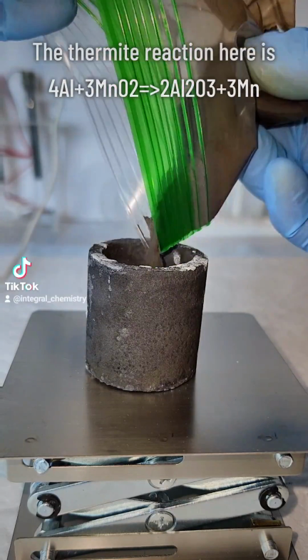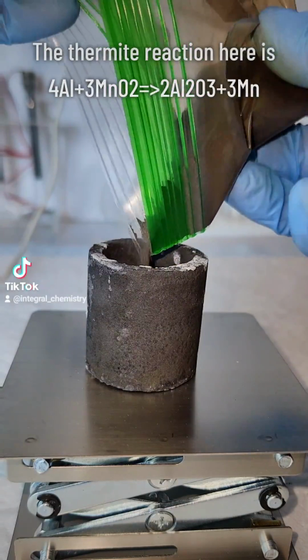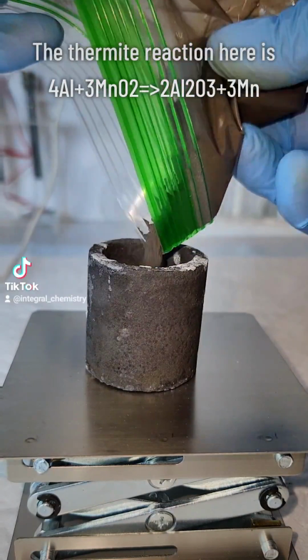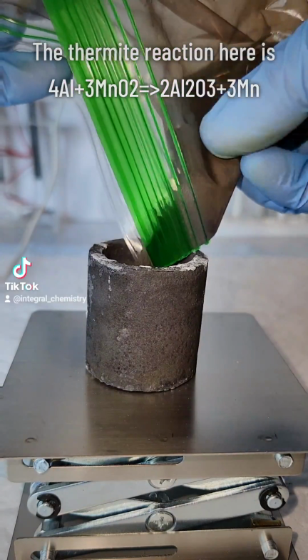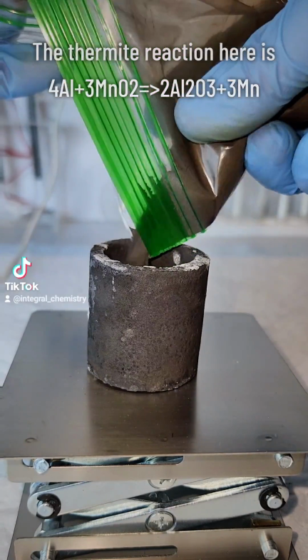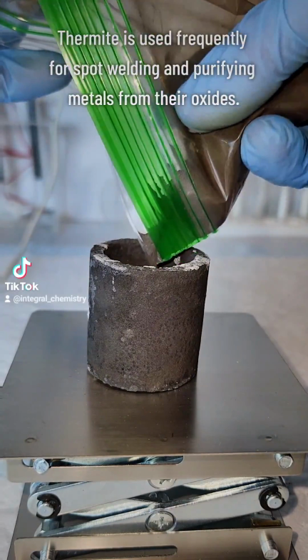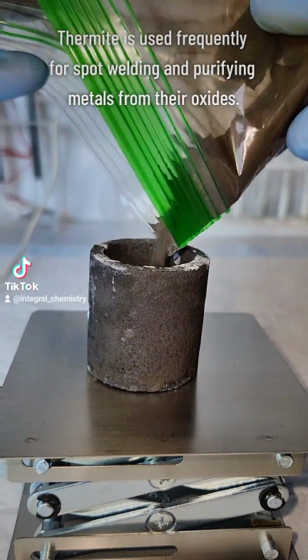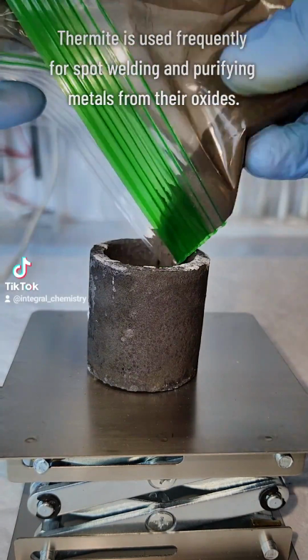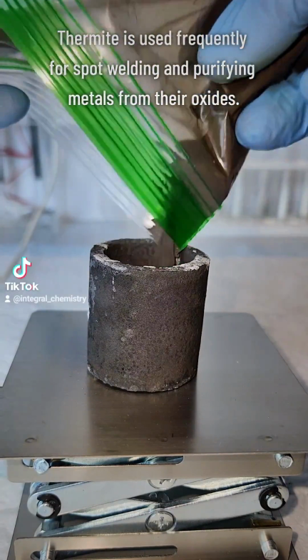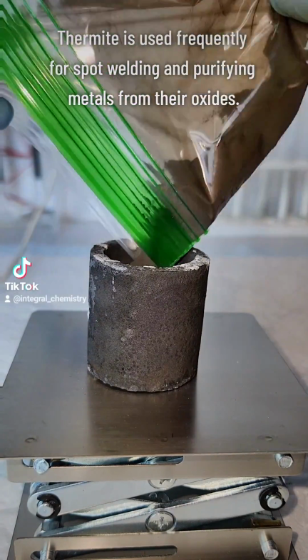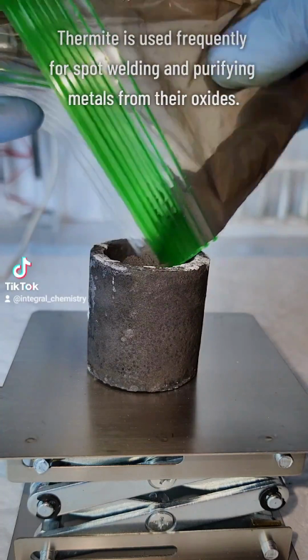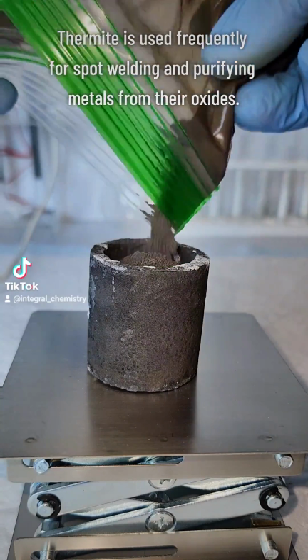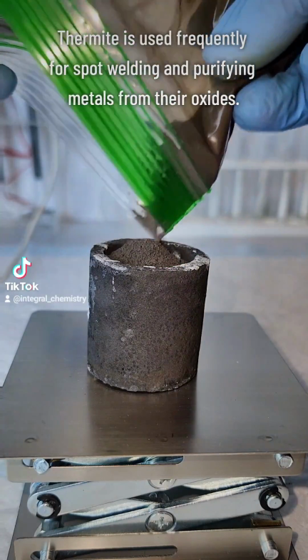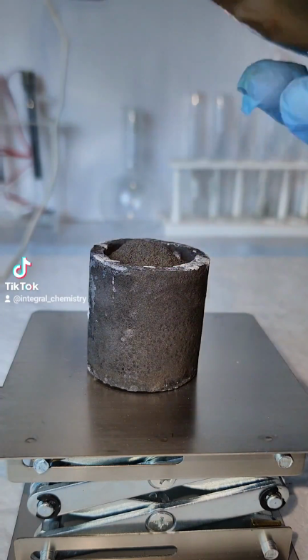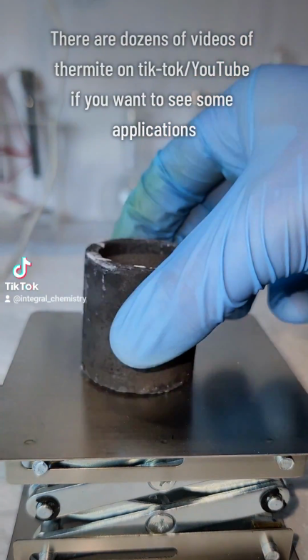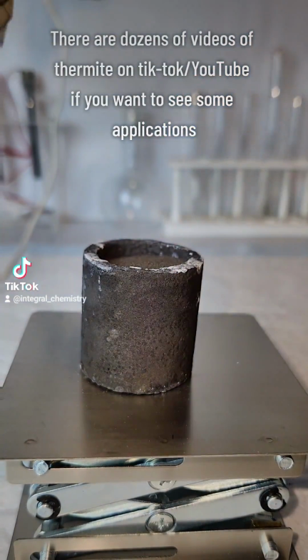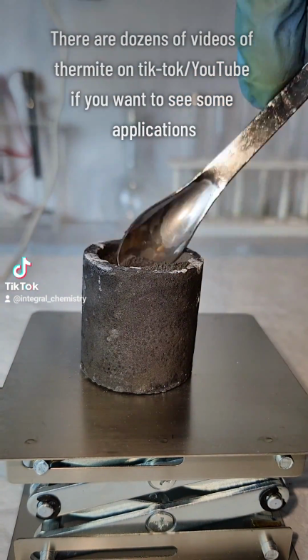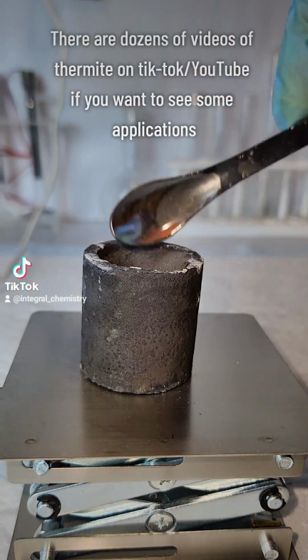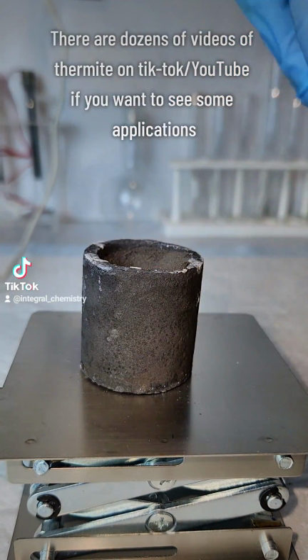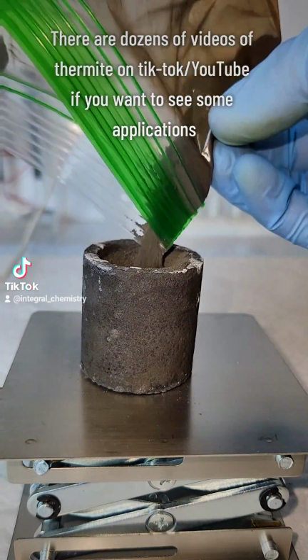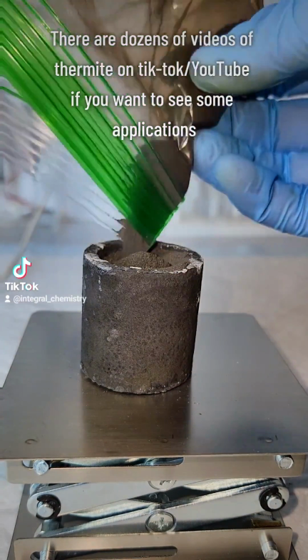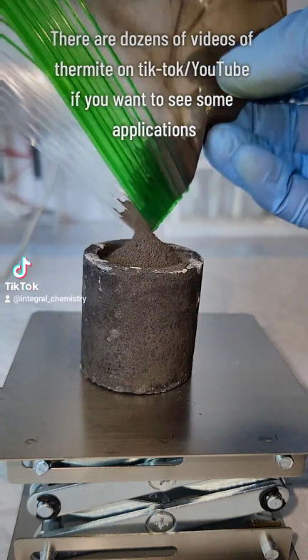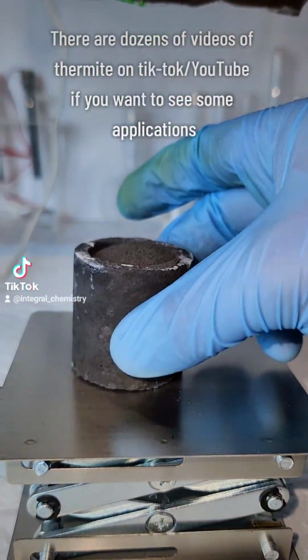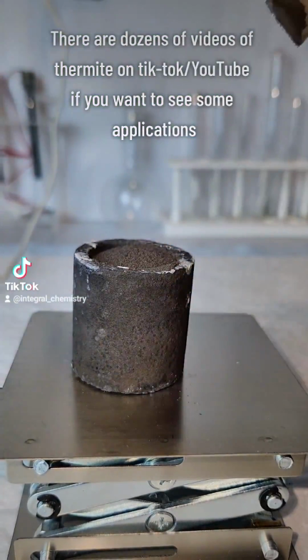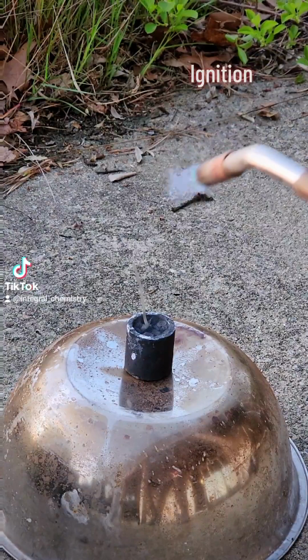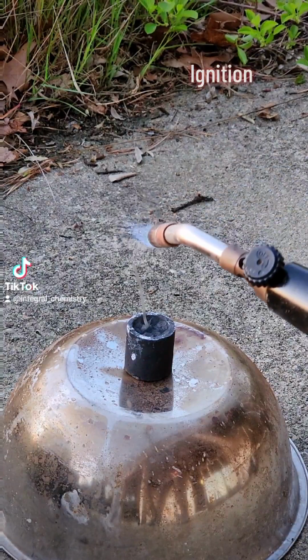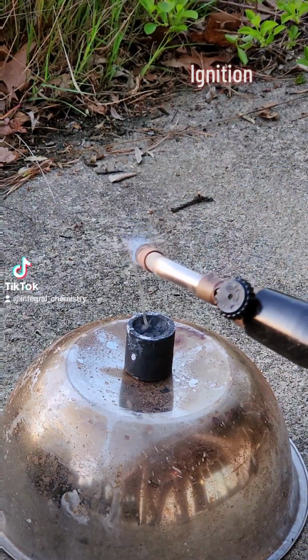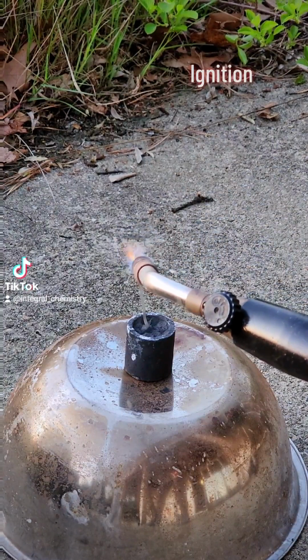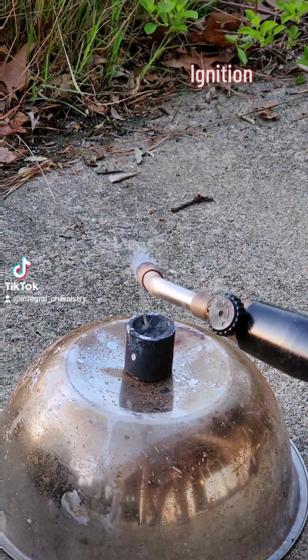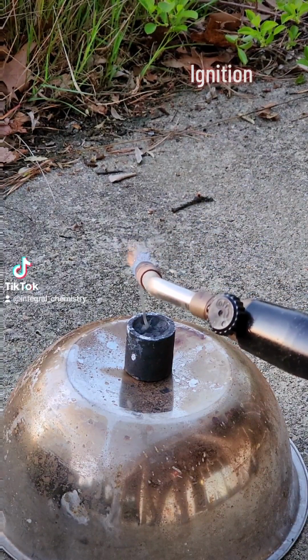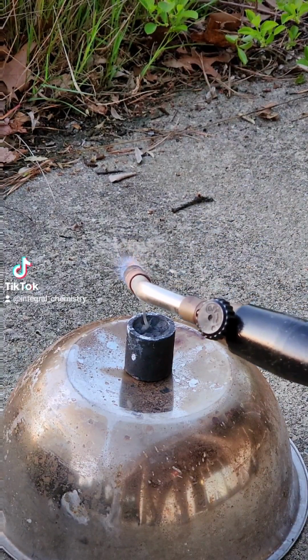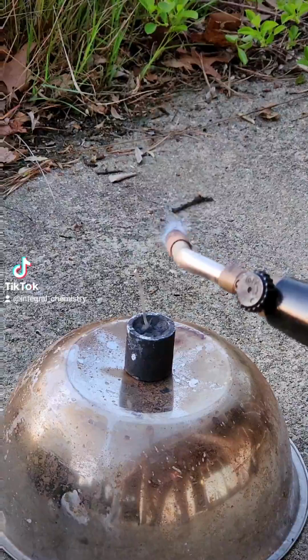Thermite can be made a lot of different ways, but it's always a more reactive metal and a less reactive metal oxide. The reaction is a single displacement where the oxygen moves from the less reactive metal to the more reactive metal, and typically generates a lot of heat when it does so.